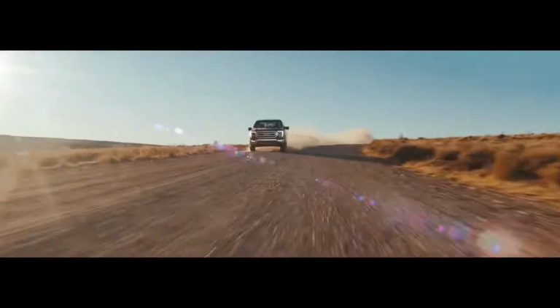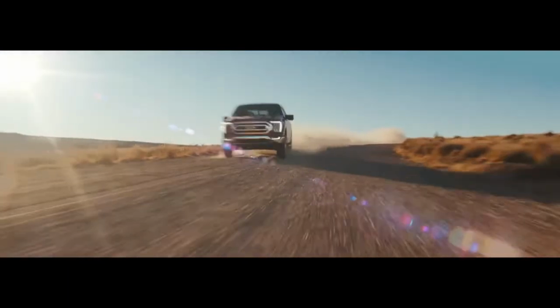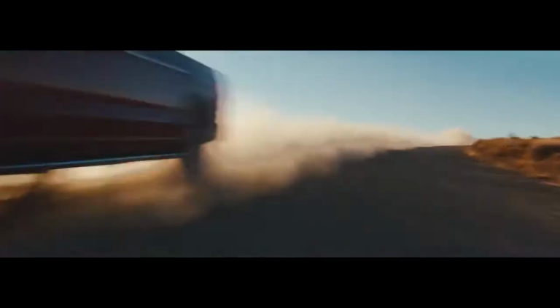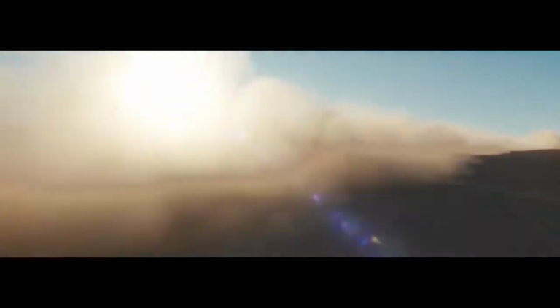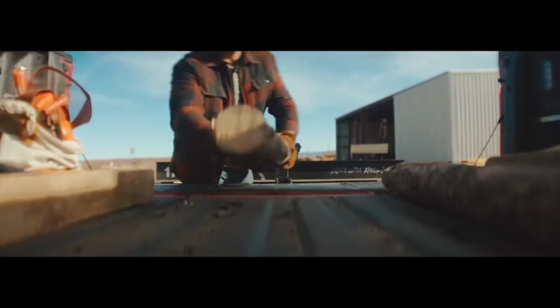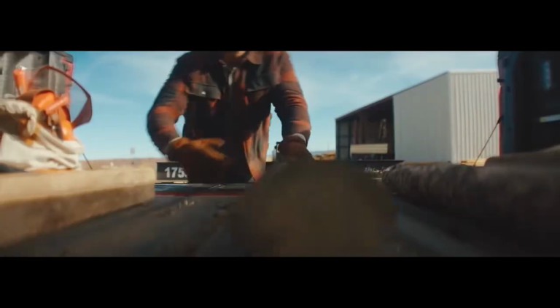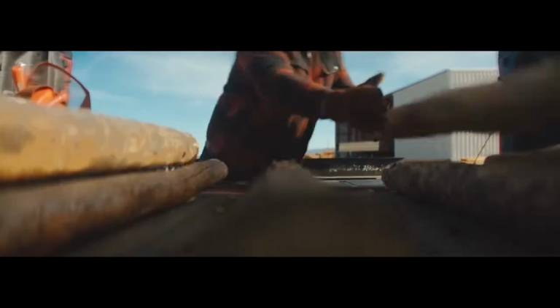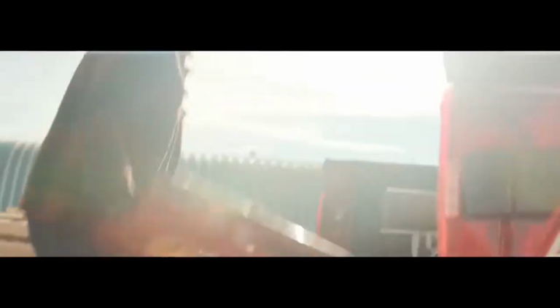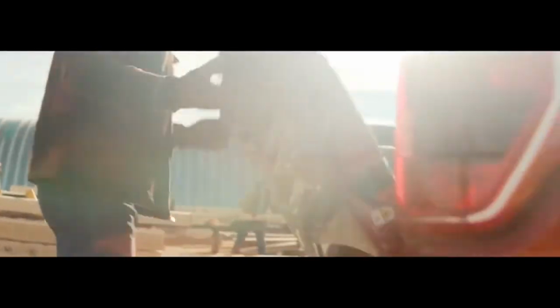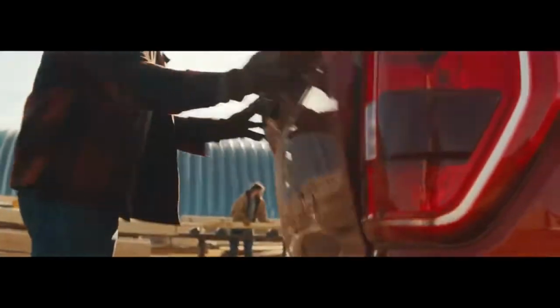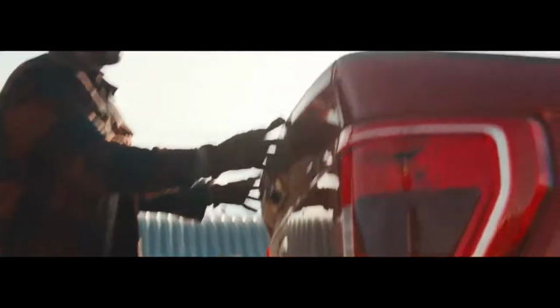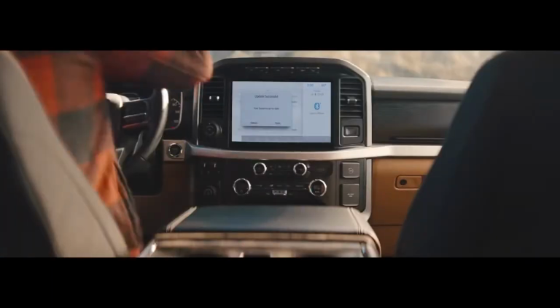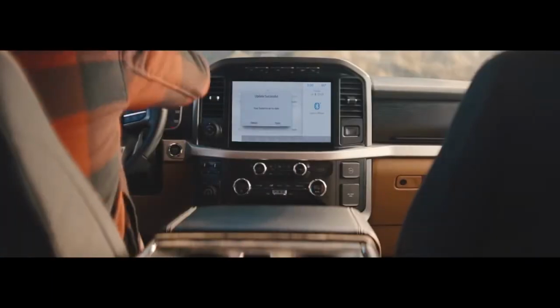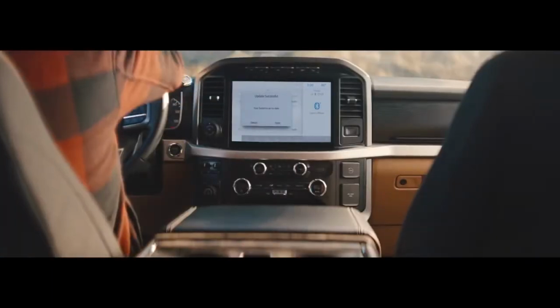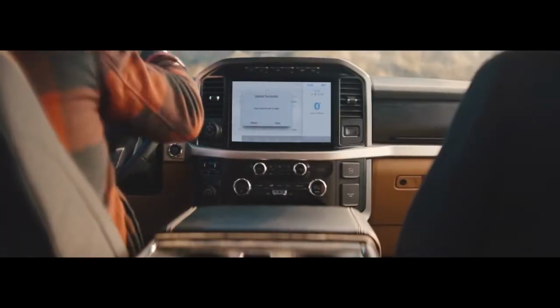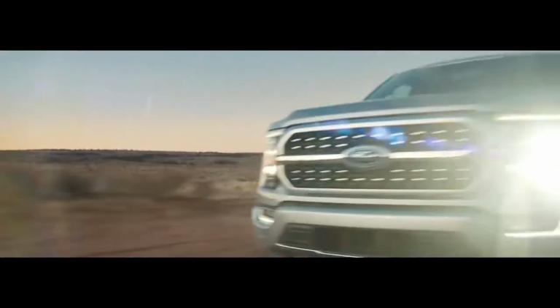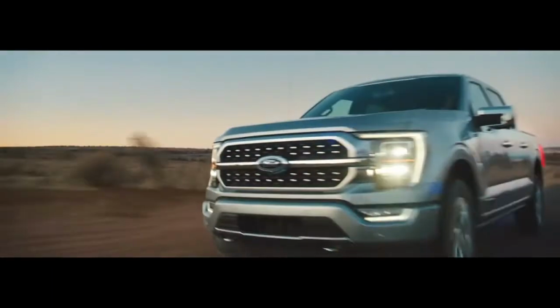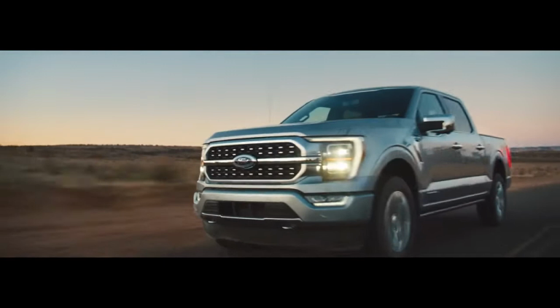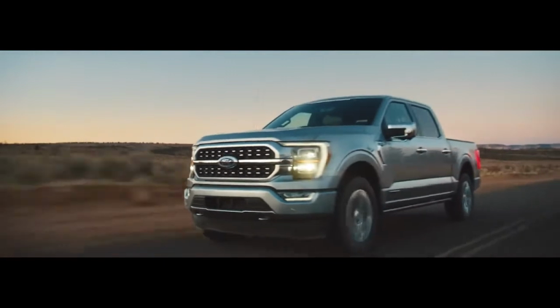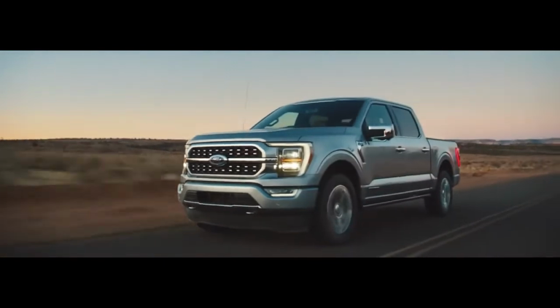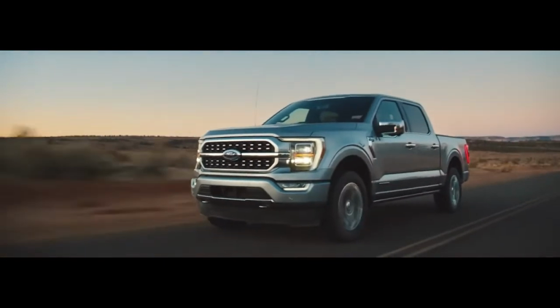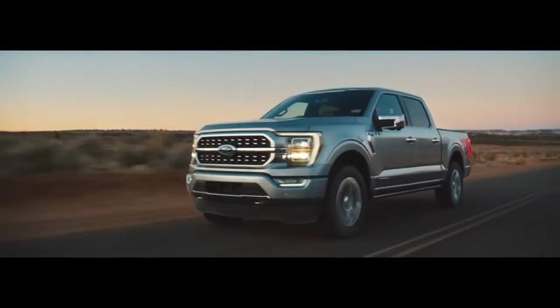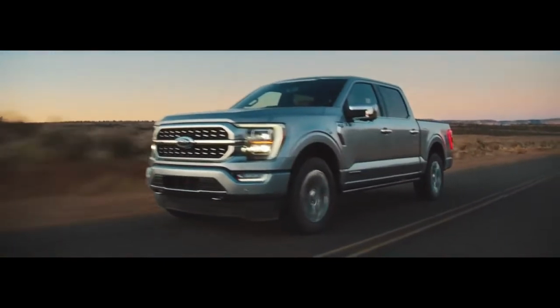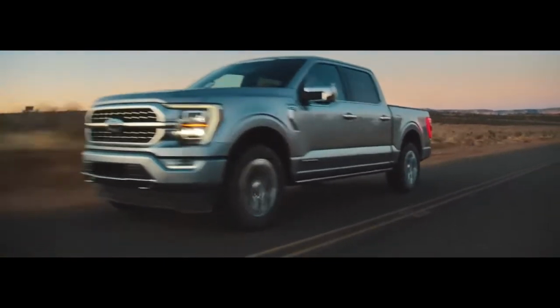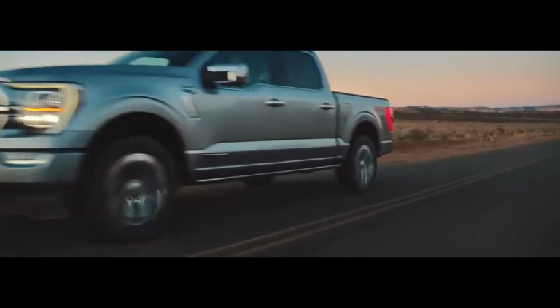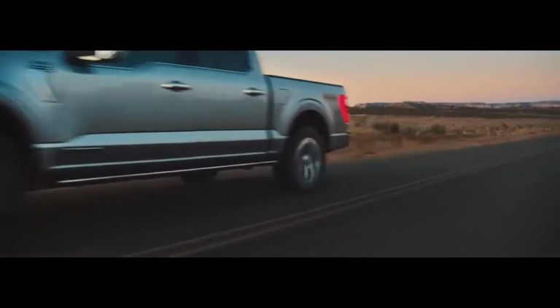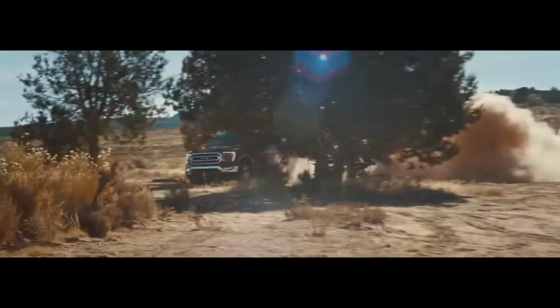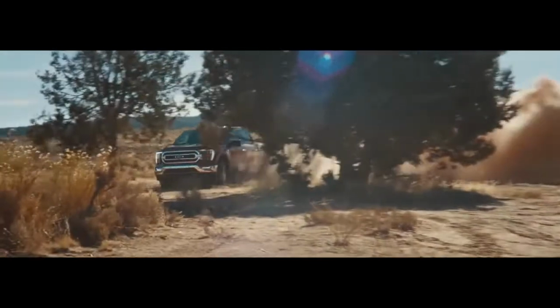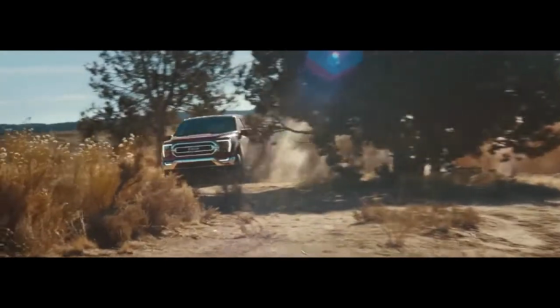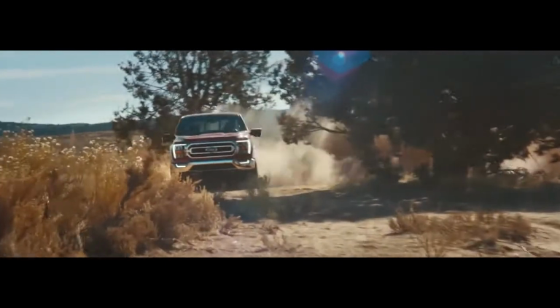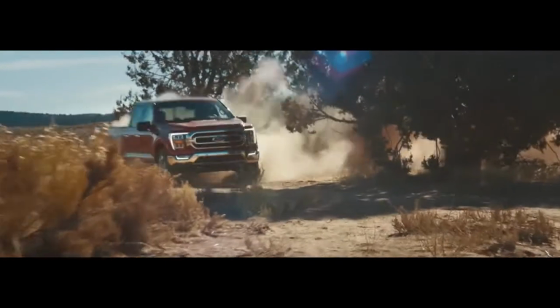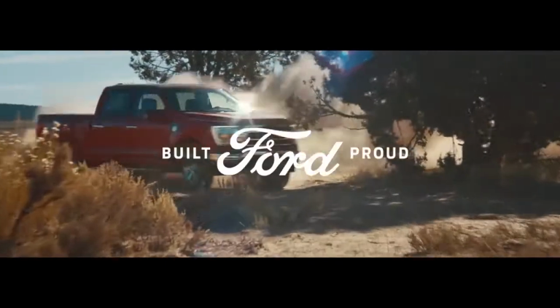Now, we know Ford trucks are built Ford Tough, but with all the new tech that's been added, the 2021 F-150 is just as smart as it is tough.